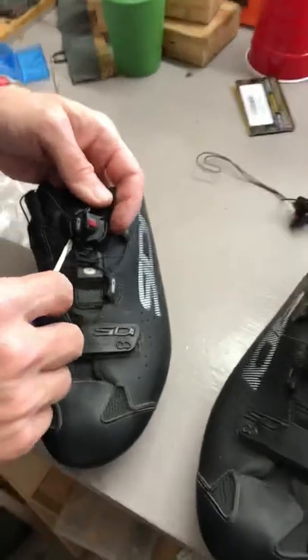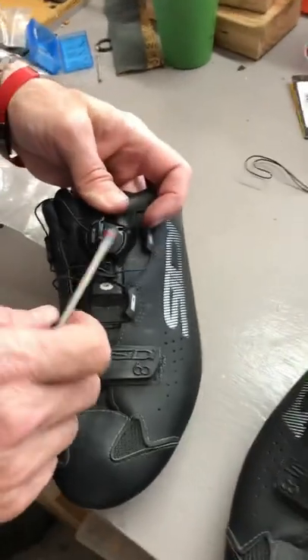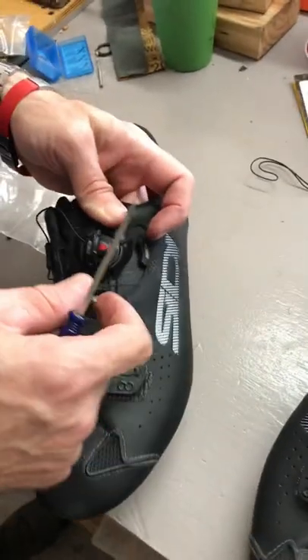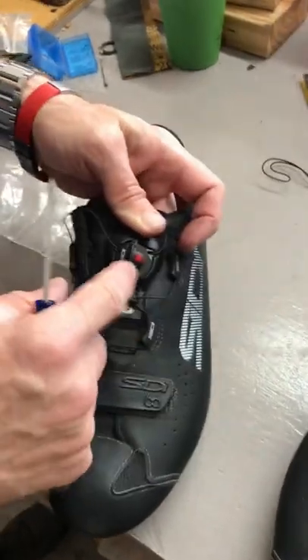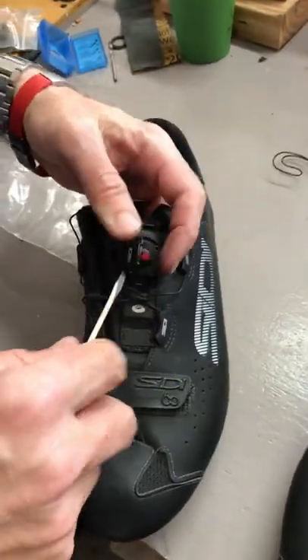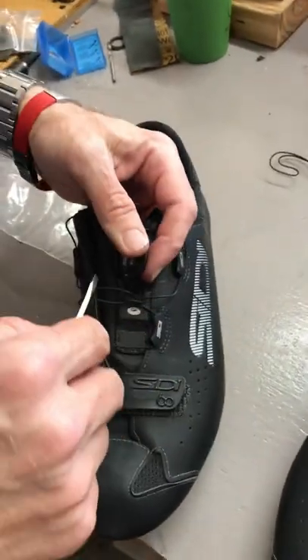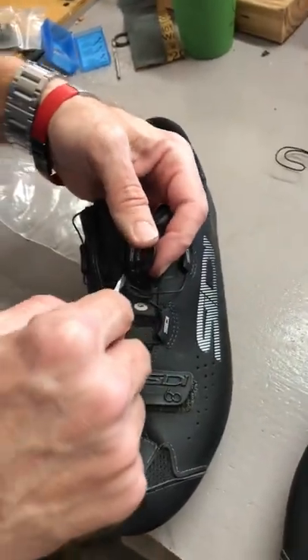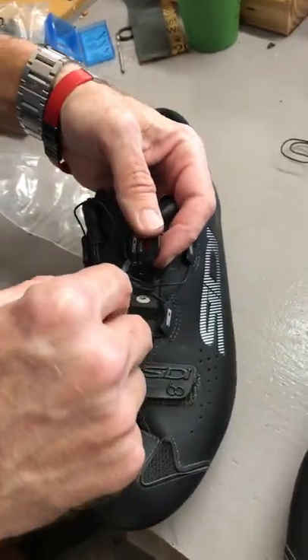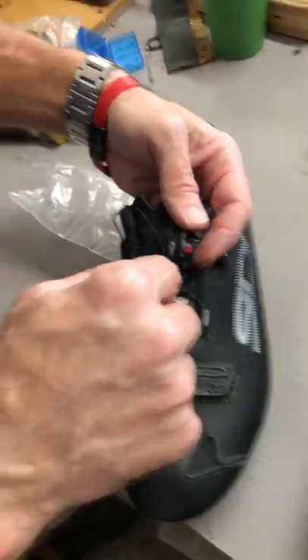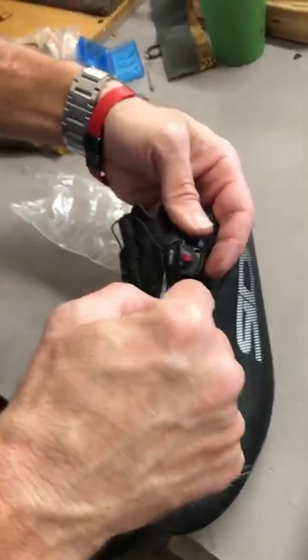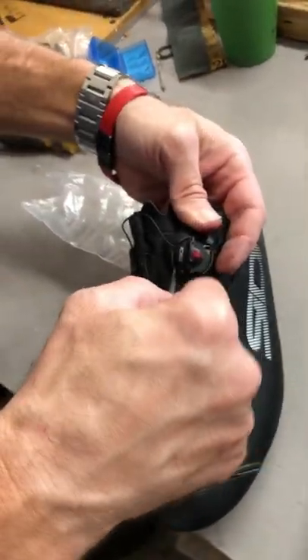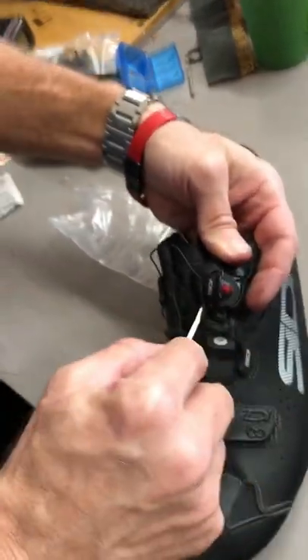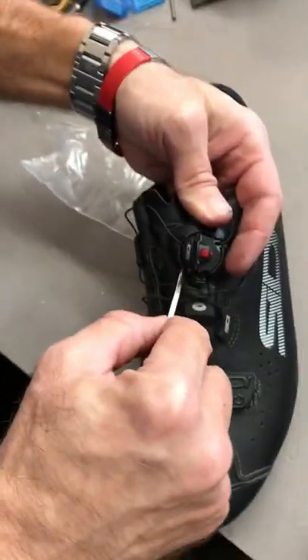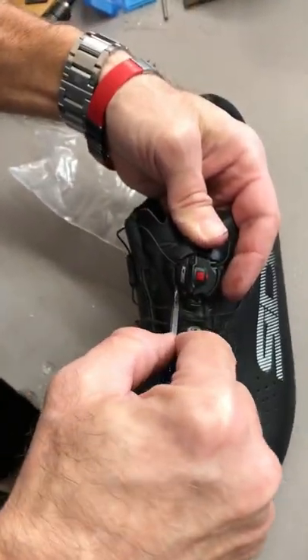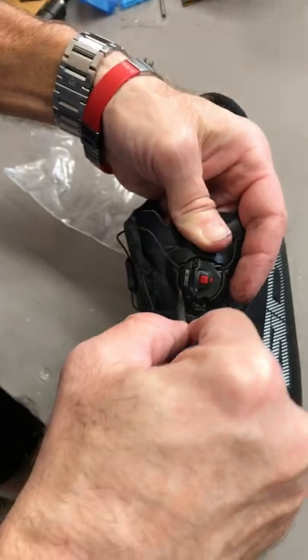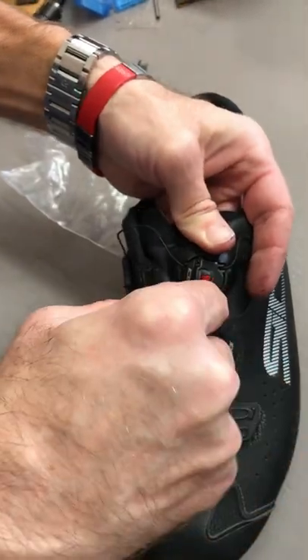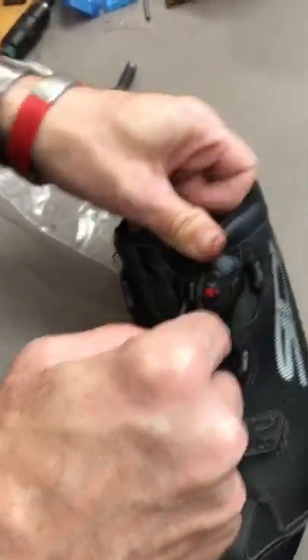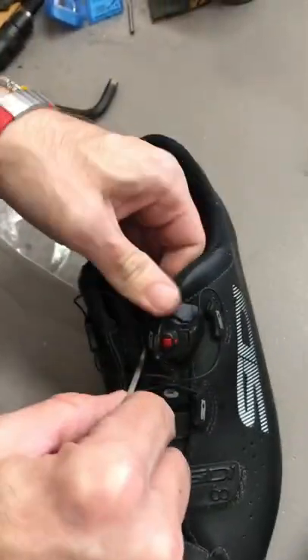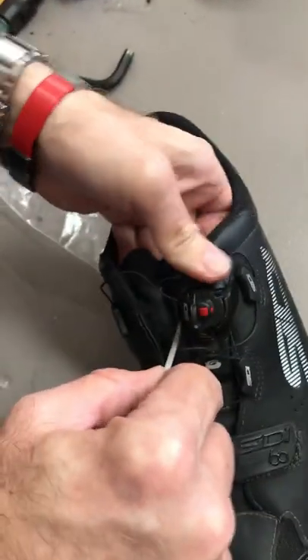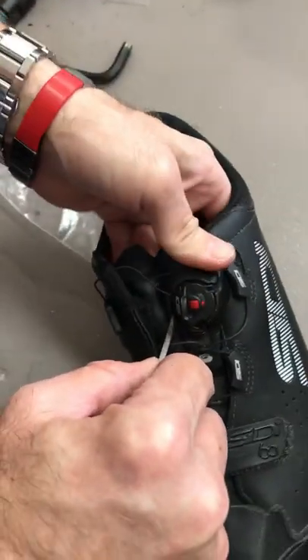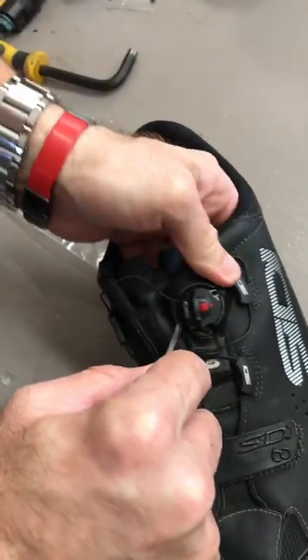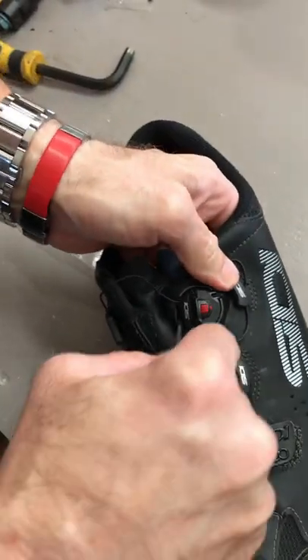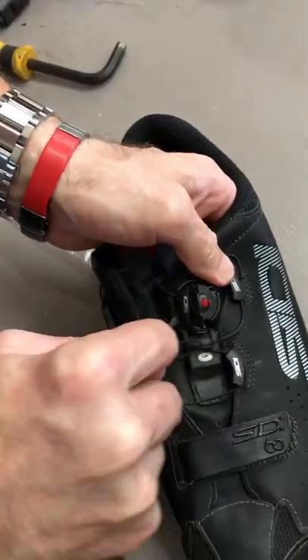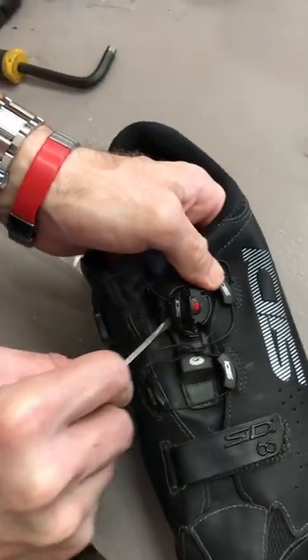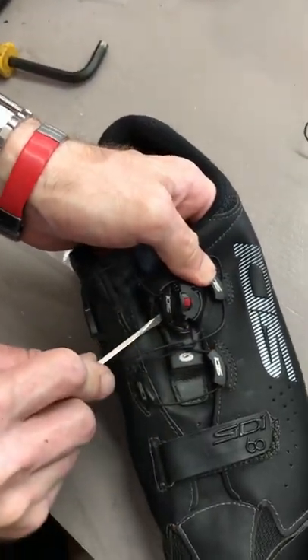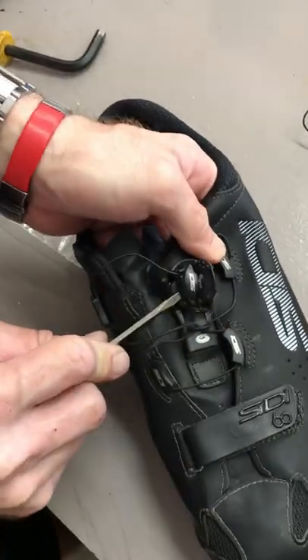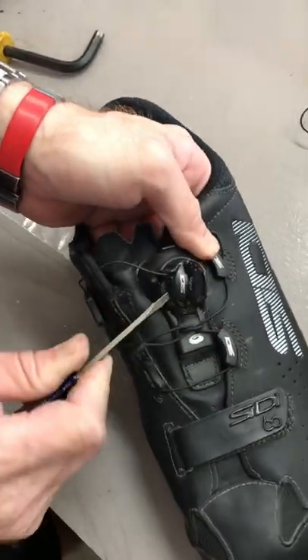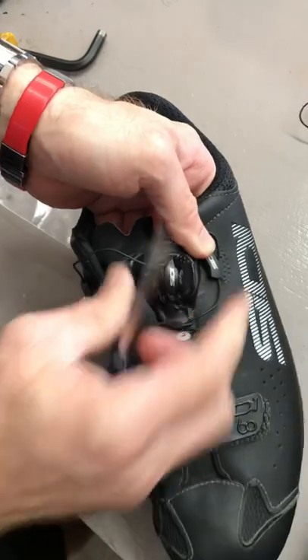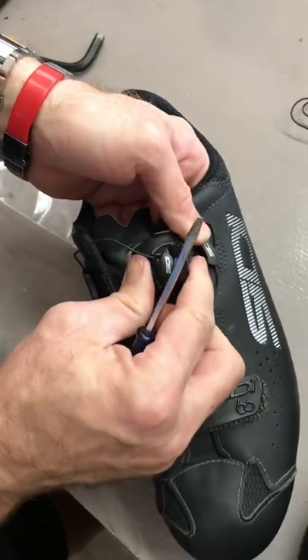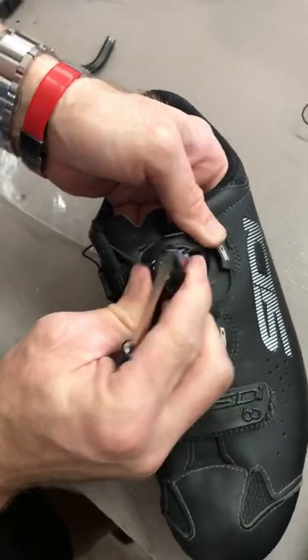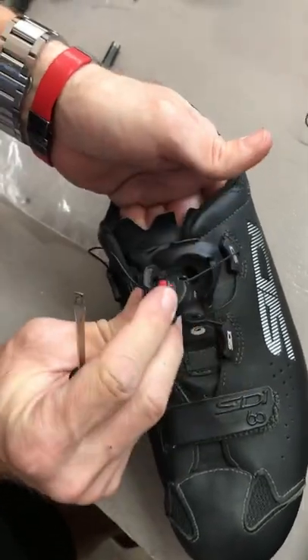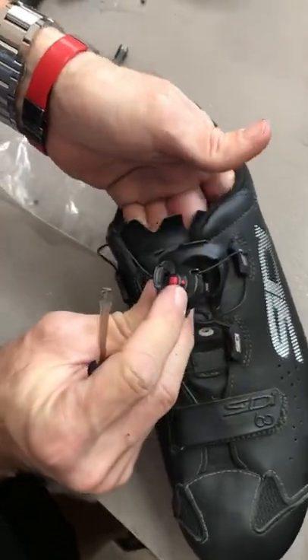The CD60 is replacing this buckle. You actually have to take a screwdriver, push it in on this side right here, hold it firm, and then pop it out. And then it comes out.